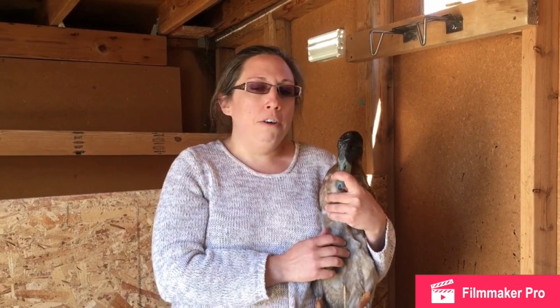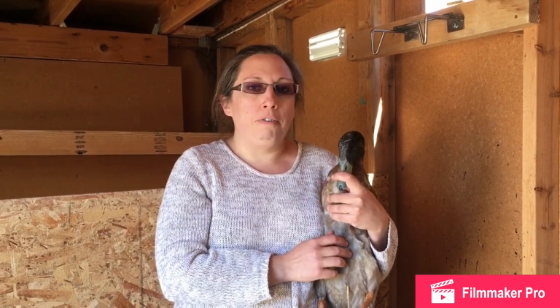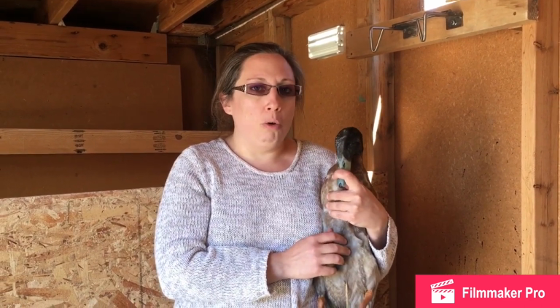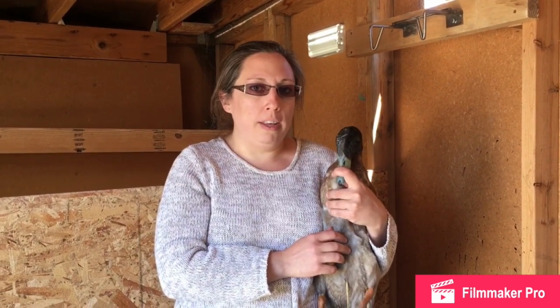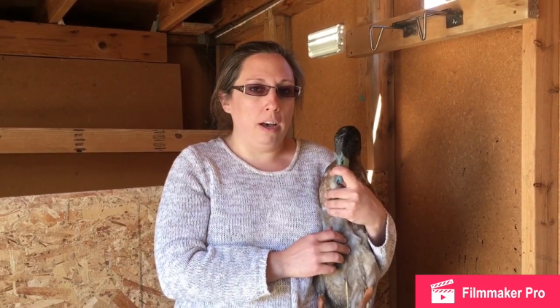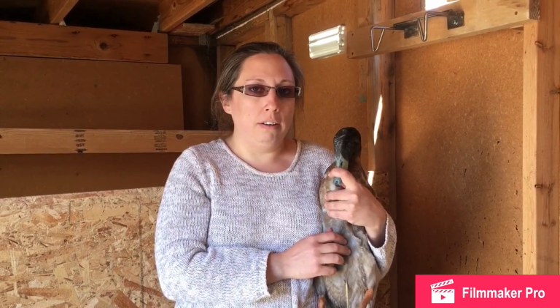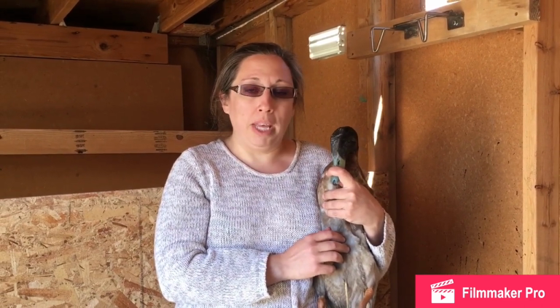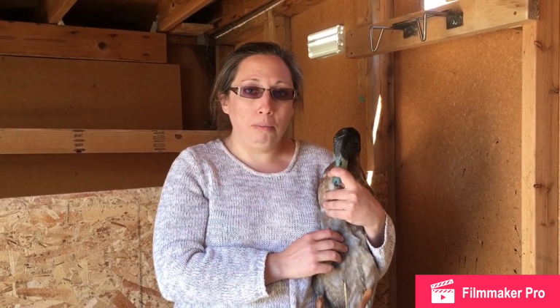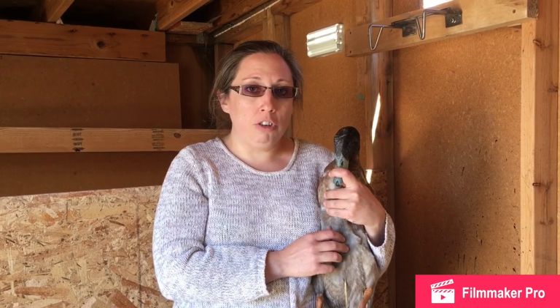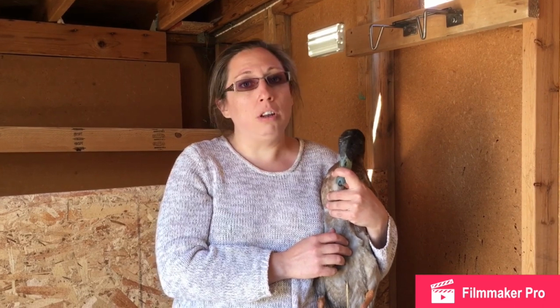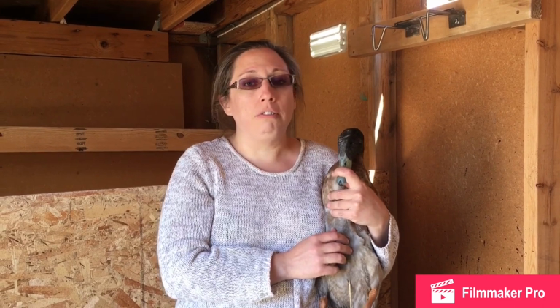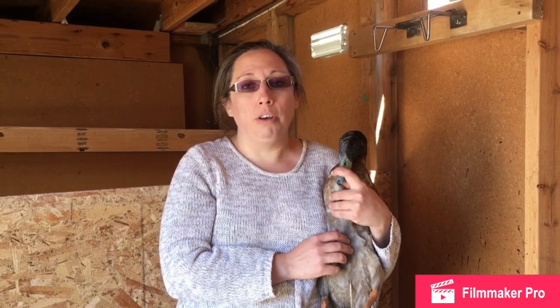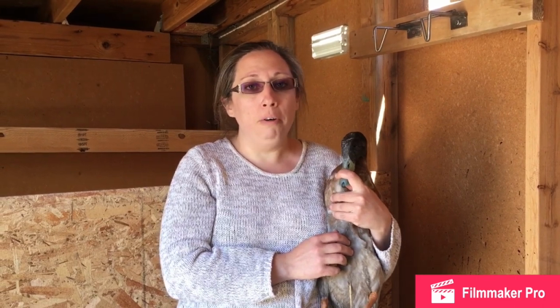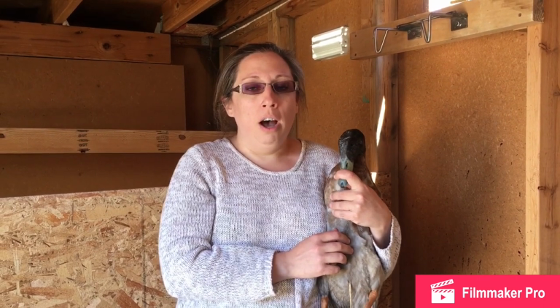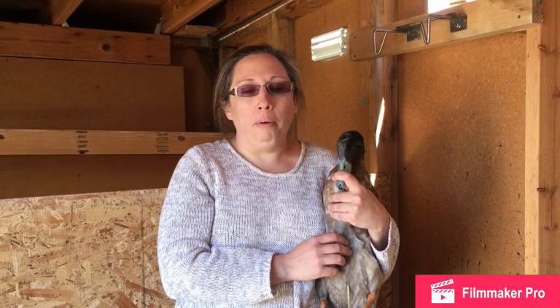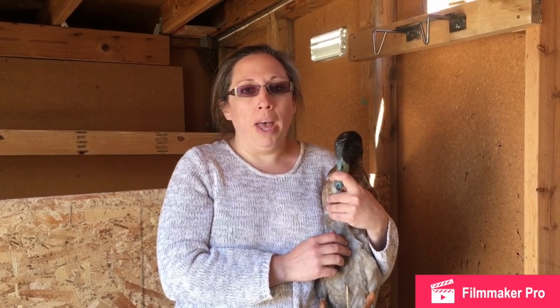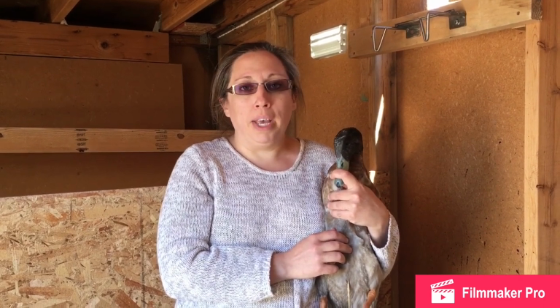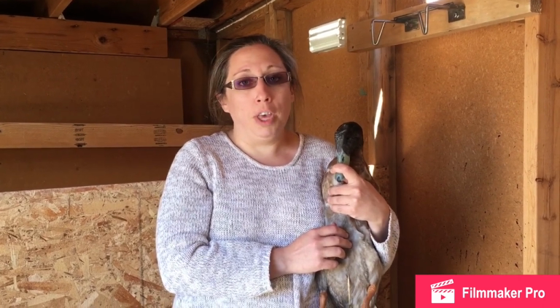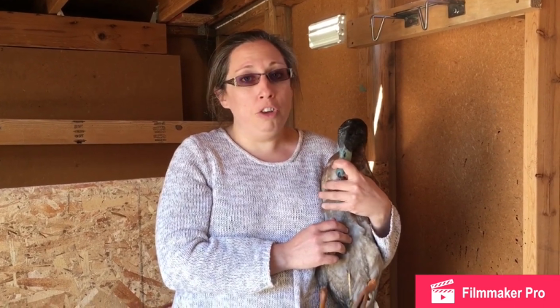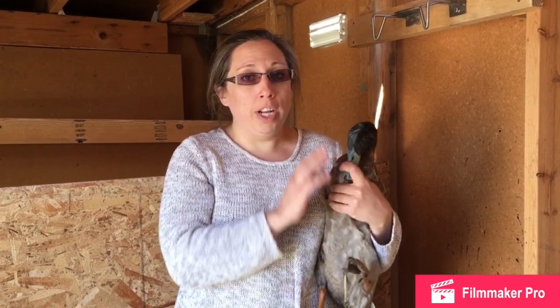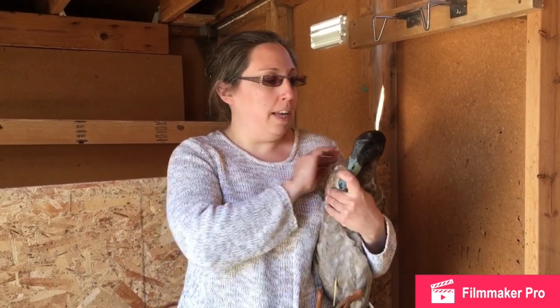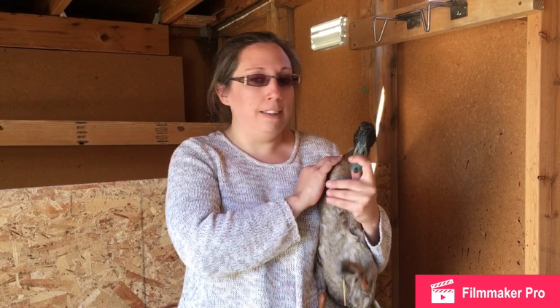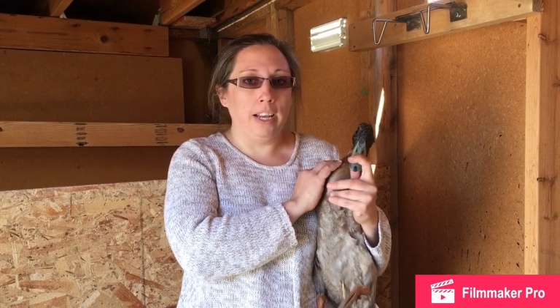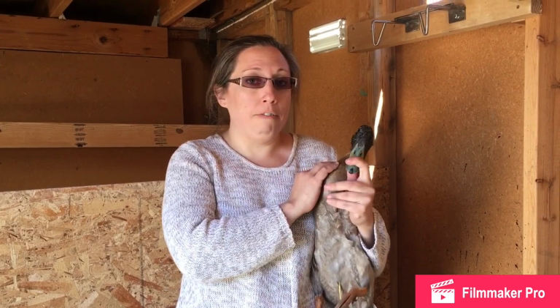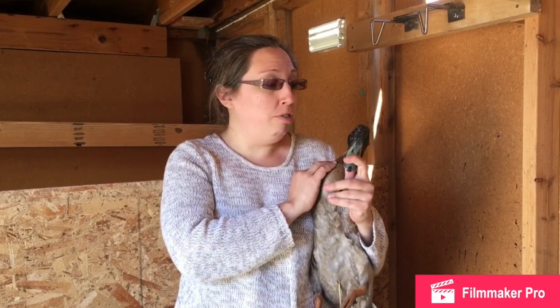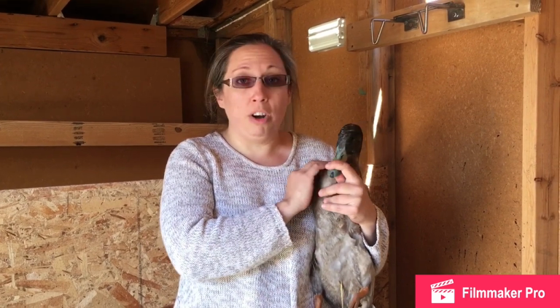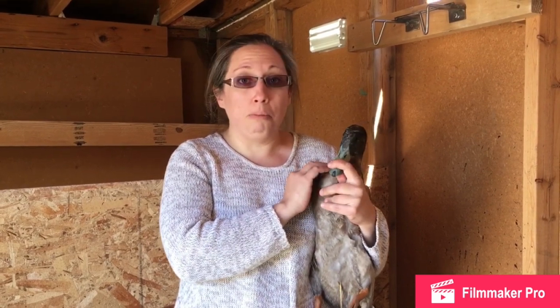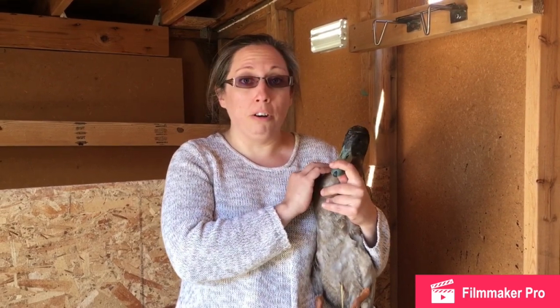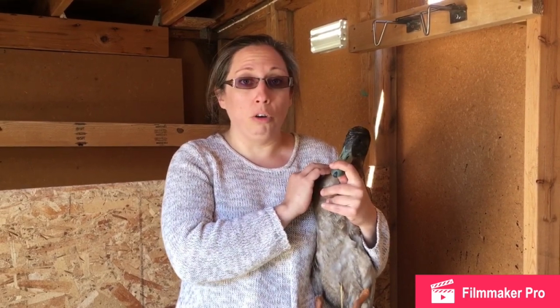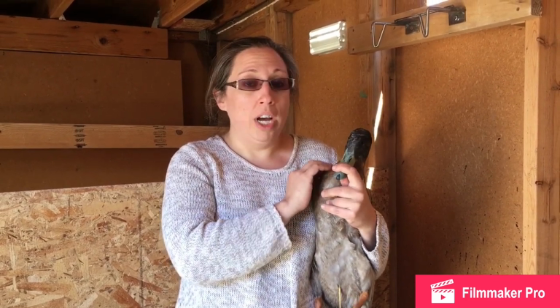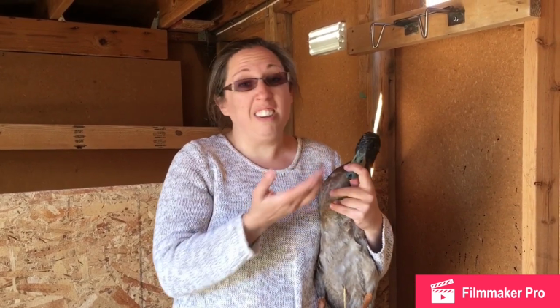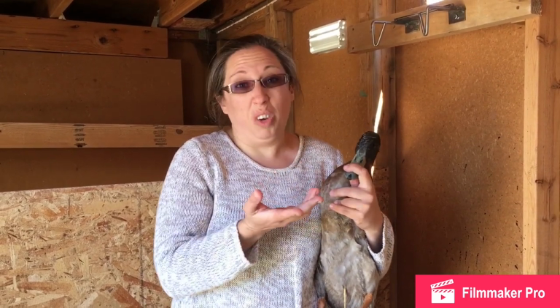So if you don't want to see a duck being dispatched, you need to turn off the video now because if you keep watching, you're going to see this guy die. If it makes you feel any better, he's a biter, so he's not sweet.